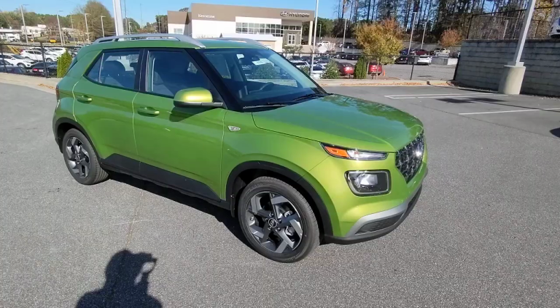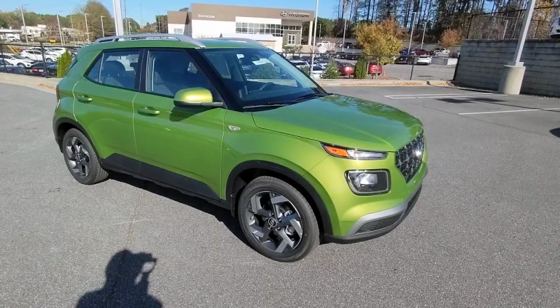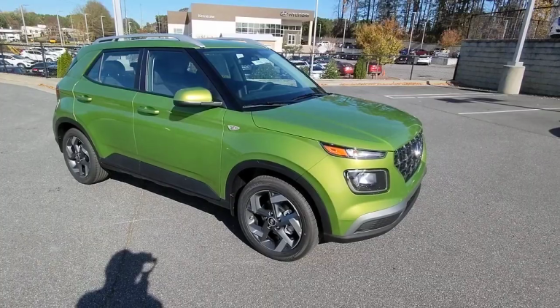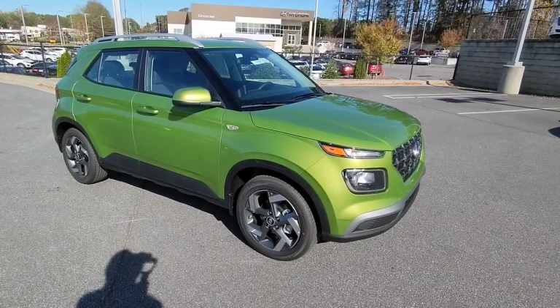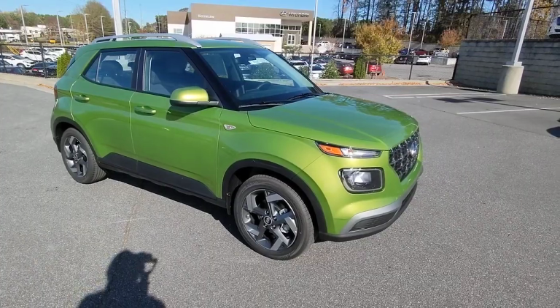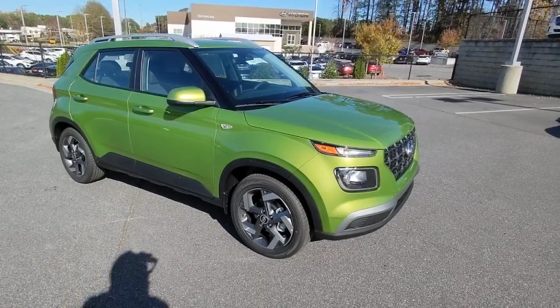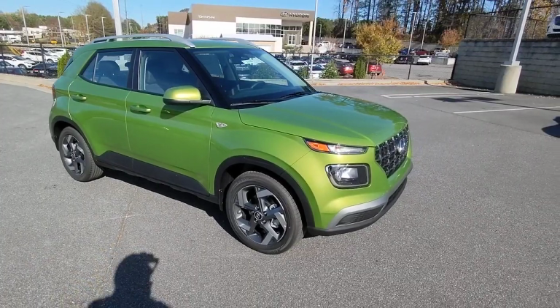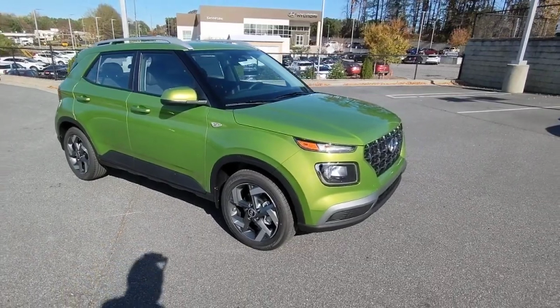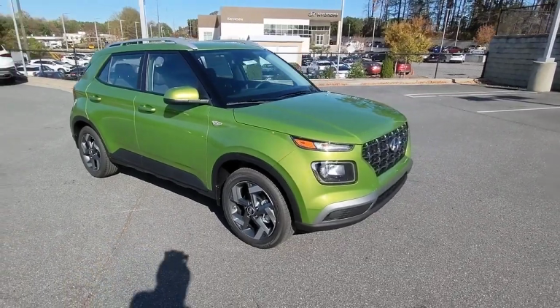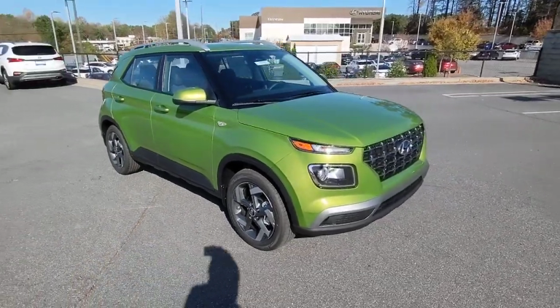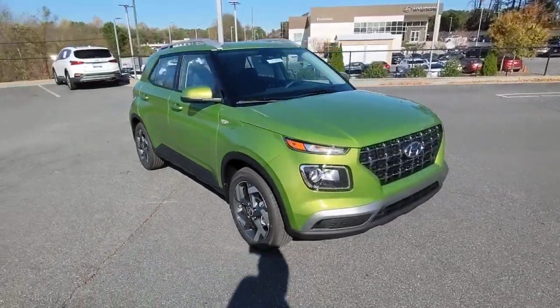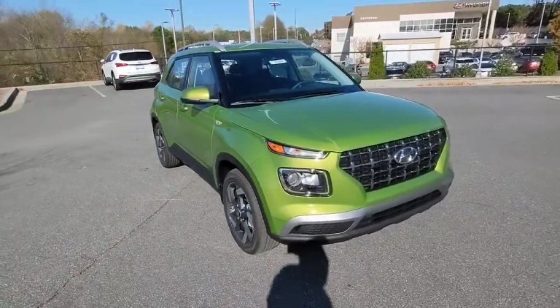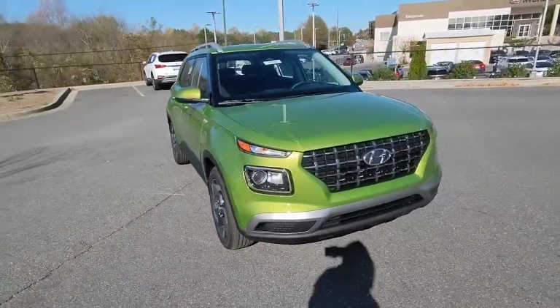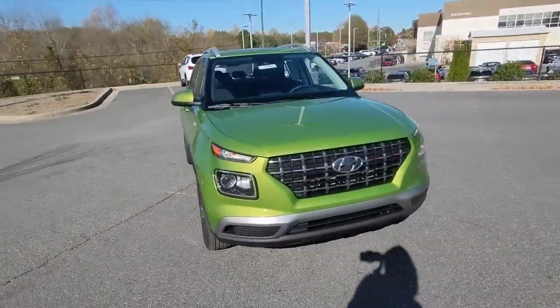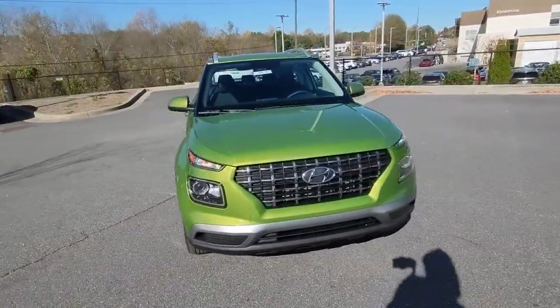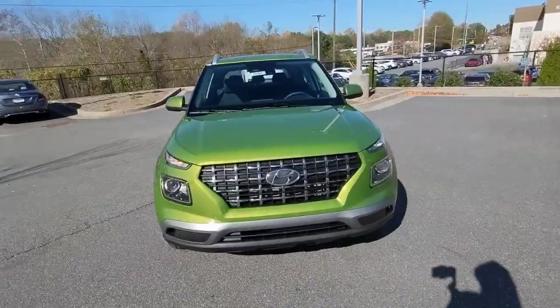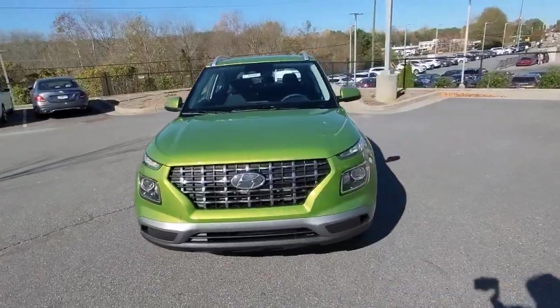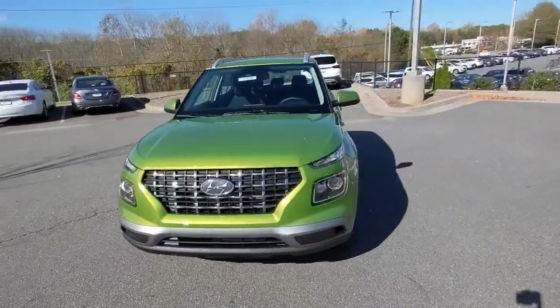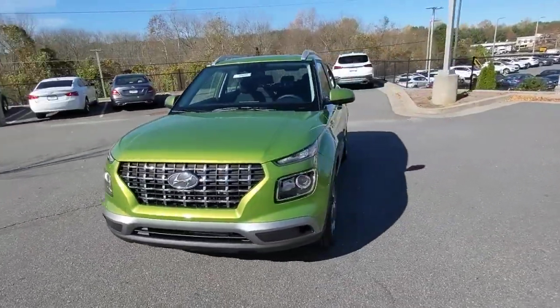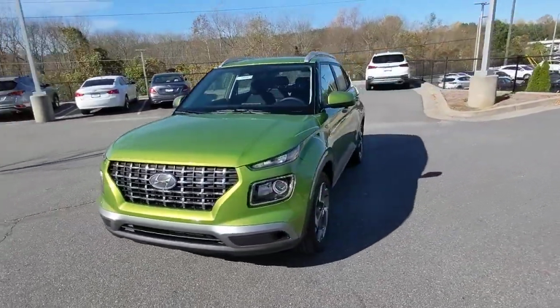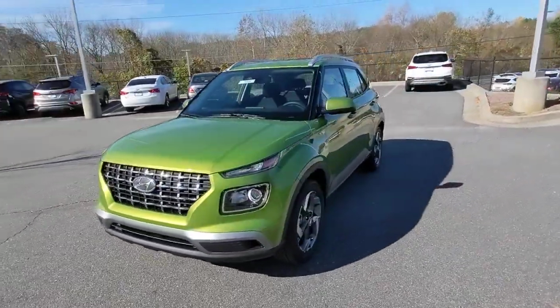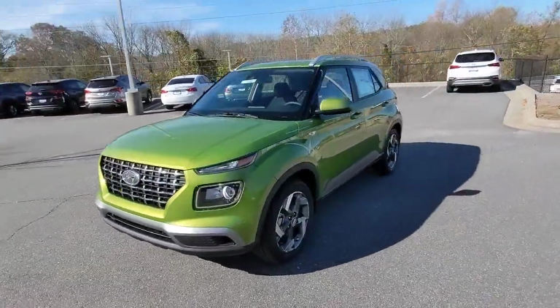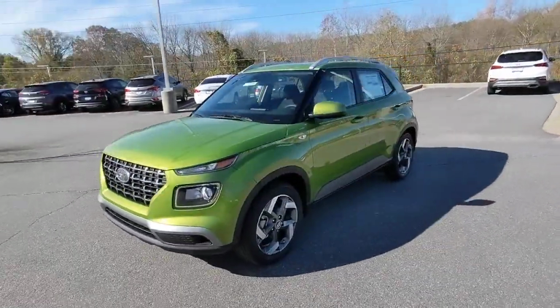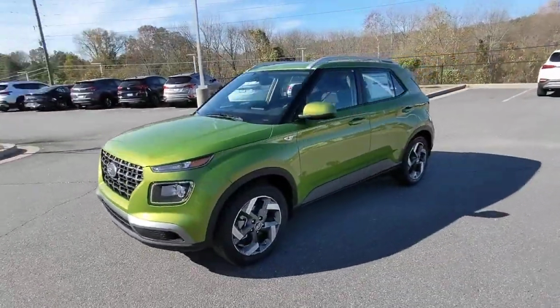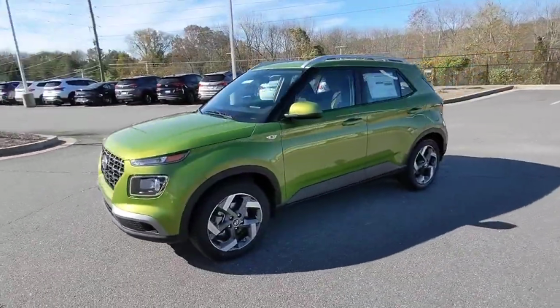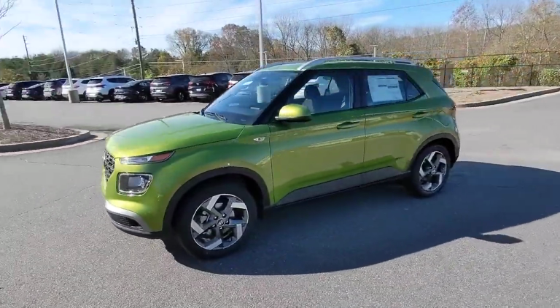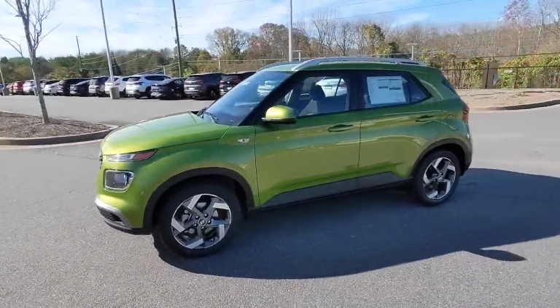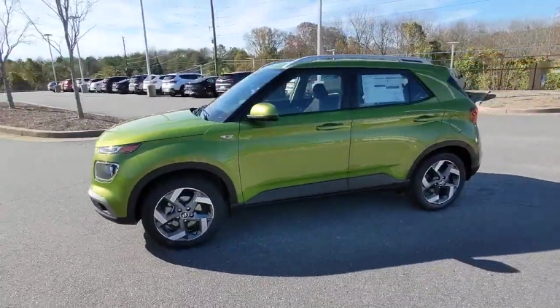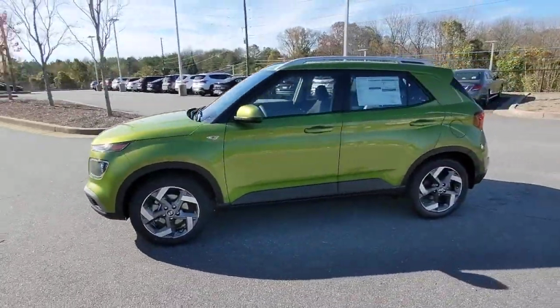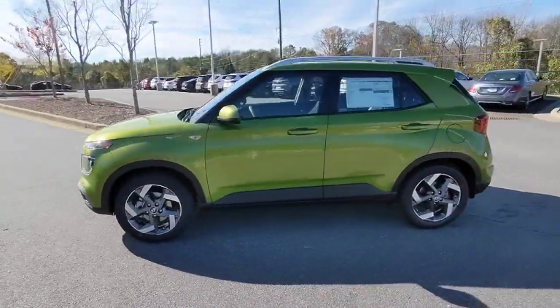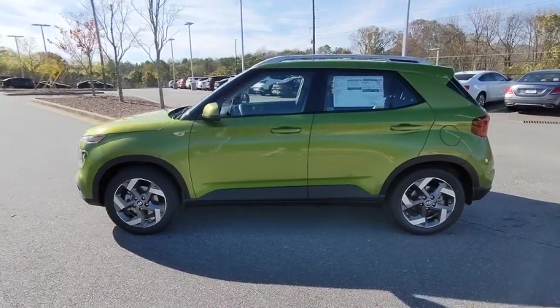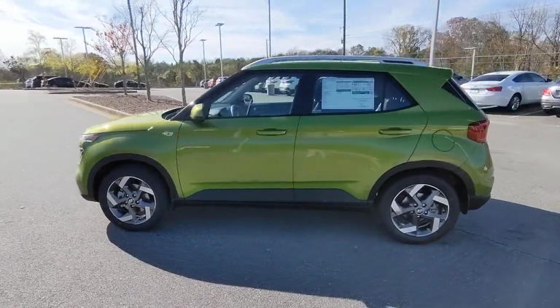Picture yourself in the 2023 Hyundai Venue. Here's a sleek Hyundai Venue, the mini SUV with a big personality that's ready to take on your urban landscape.